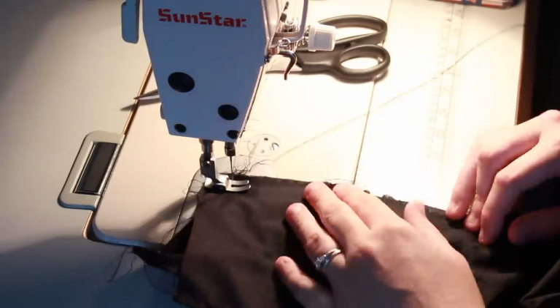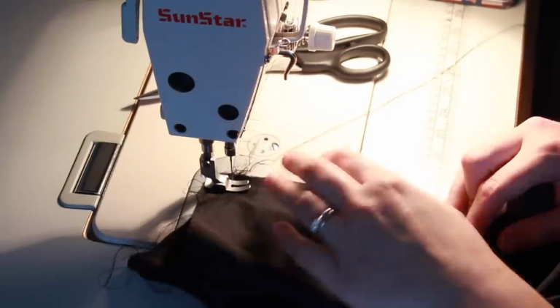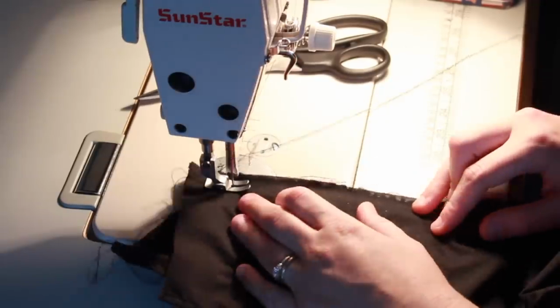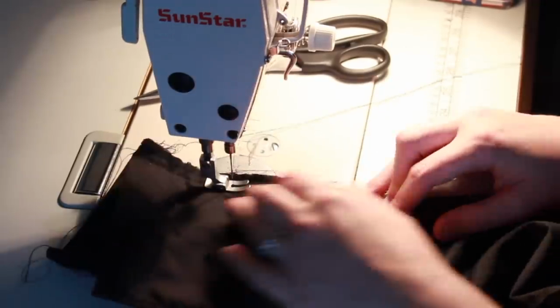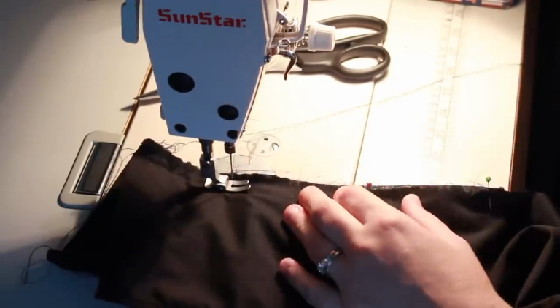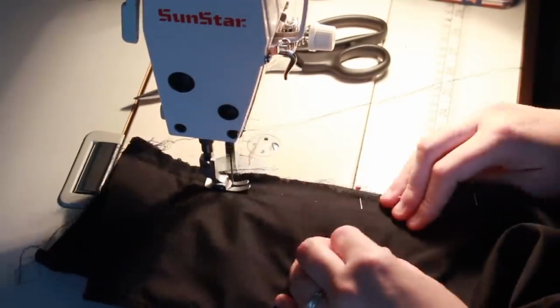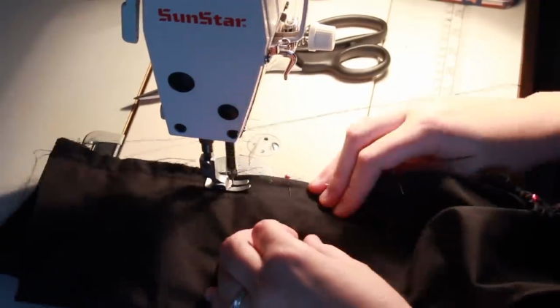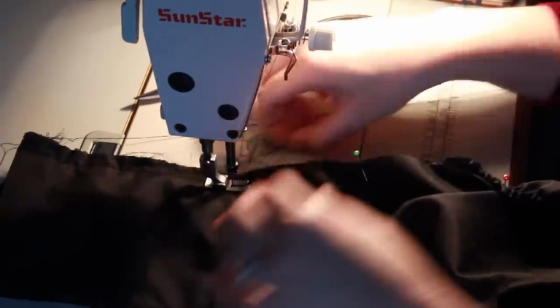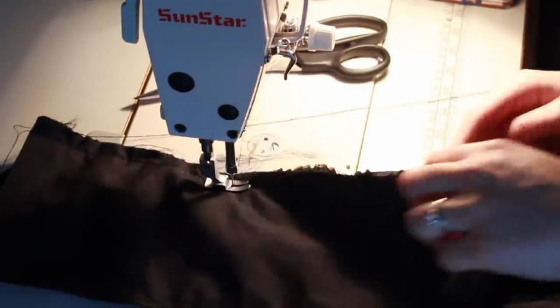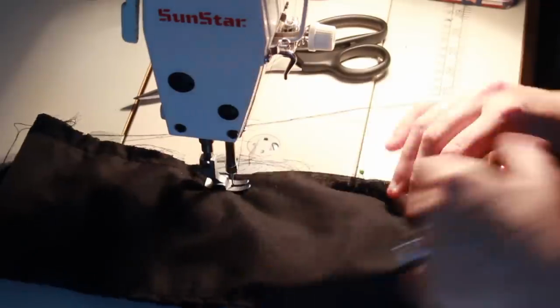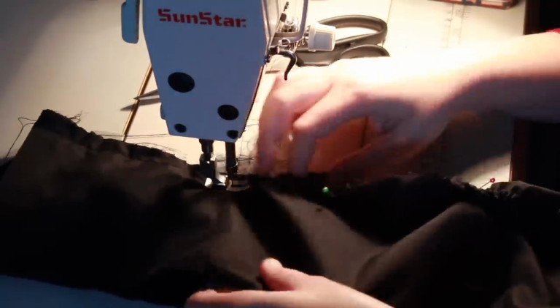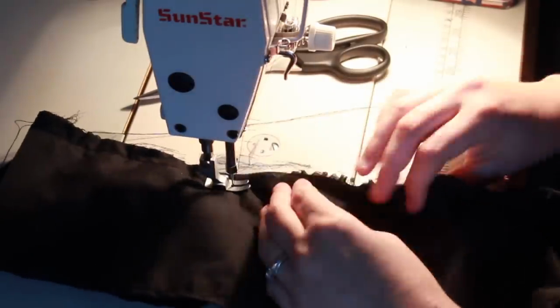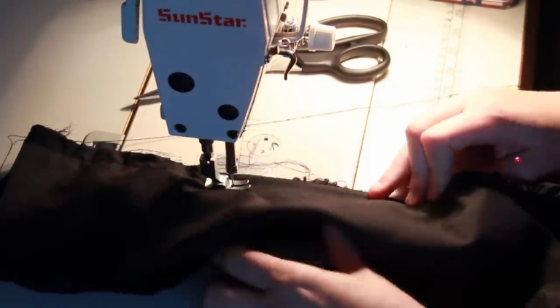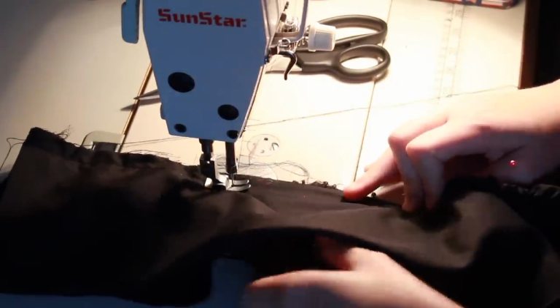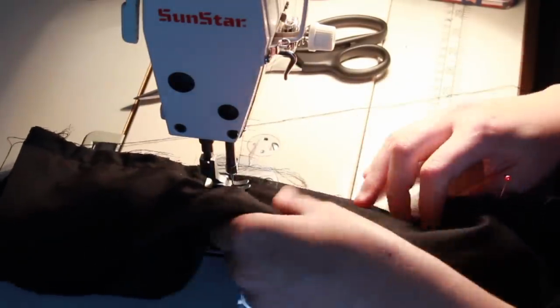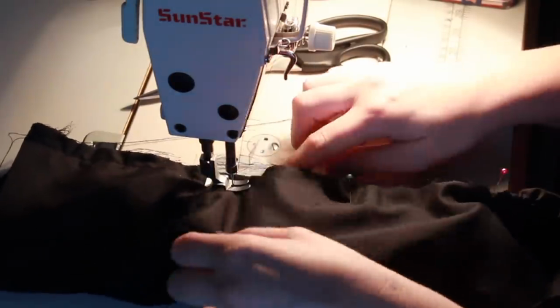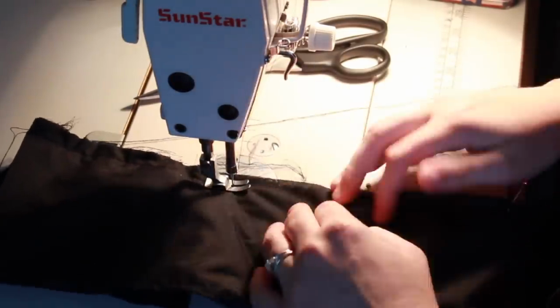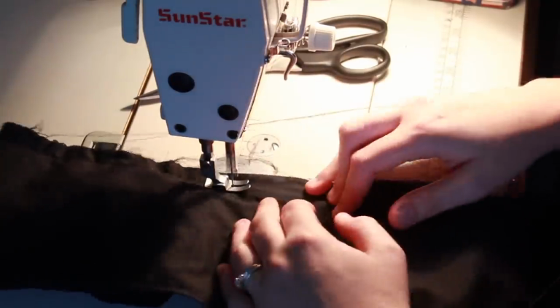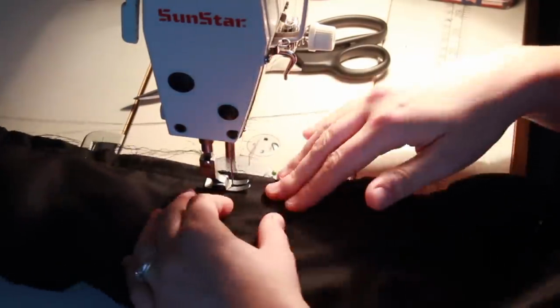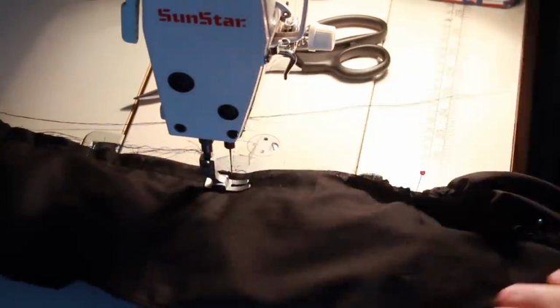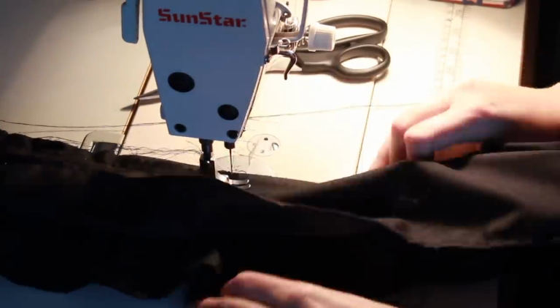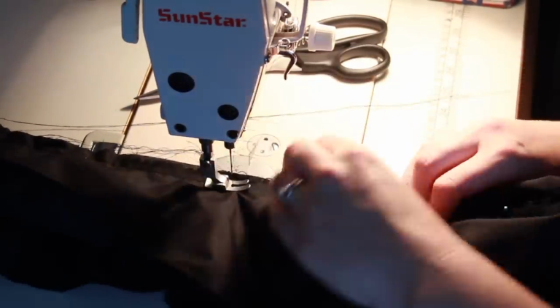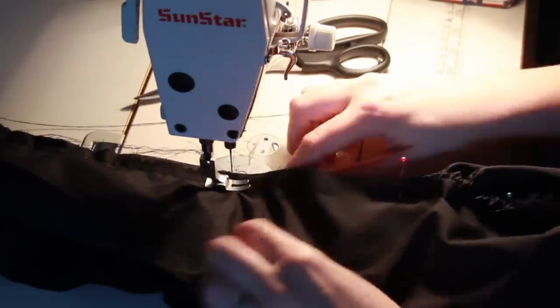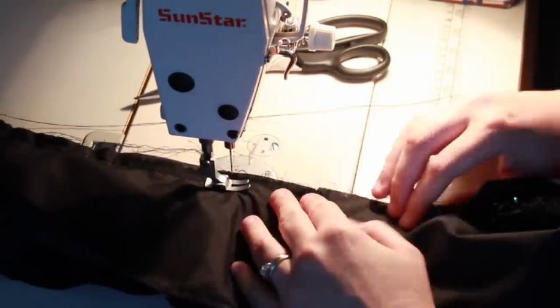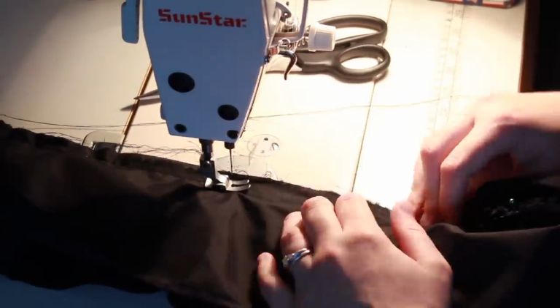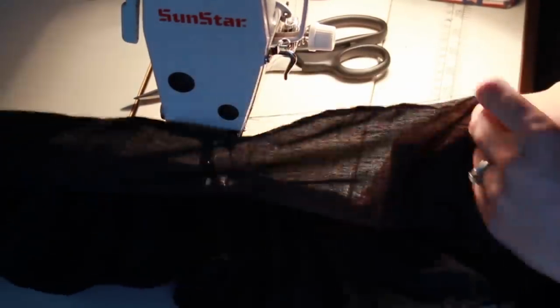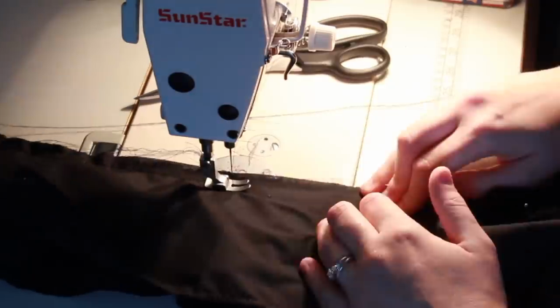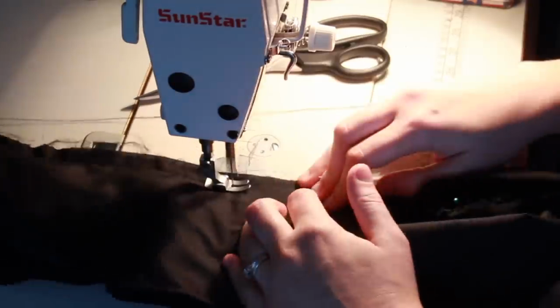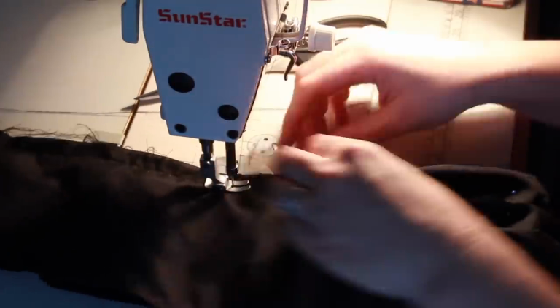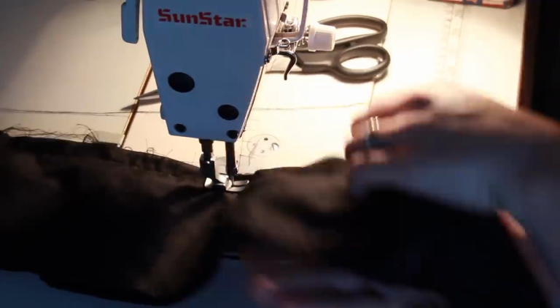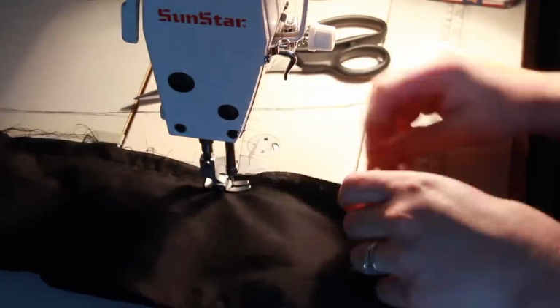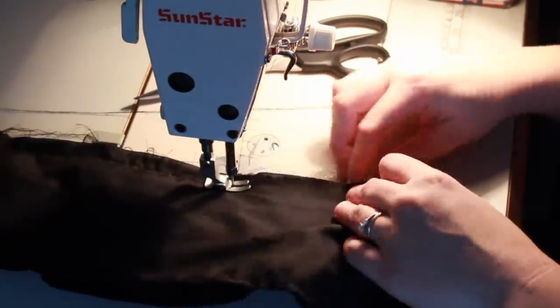Once both of the pieces were gathered to the correct length, I then stitched them to the third piece of fabric. One ruffle was stitched to the bottom edge and the other ruffle was stitched one and a half inches away from the top.